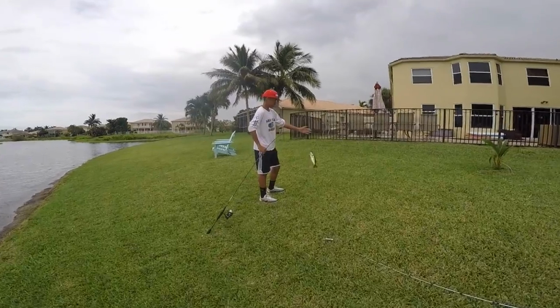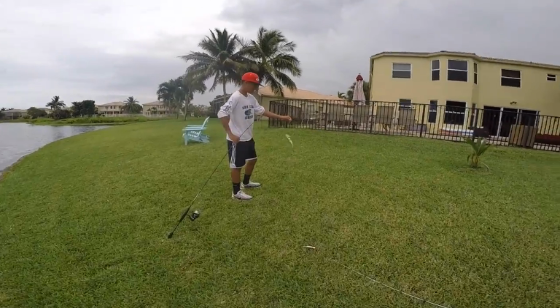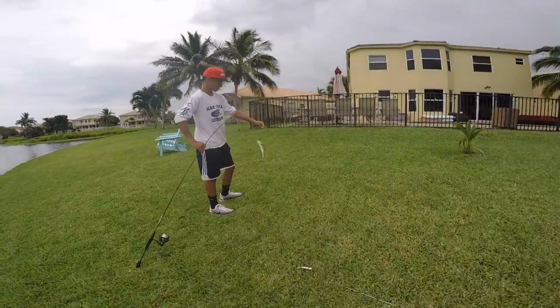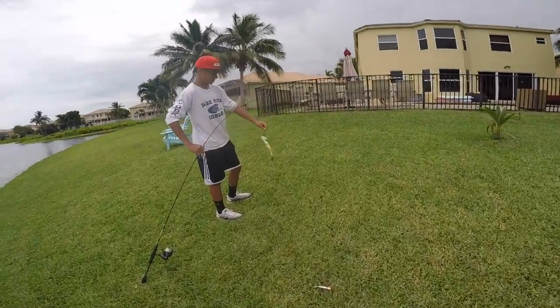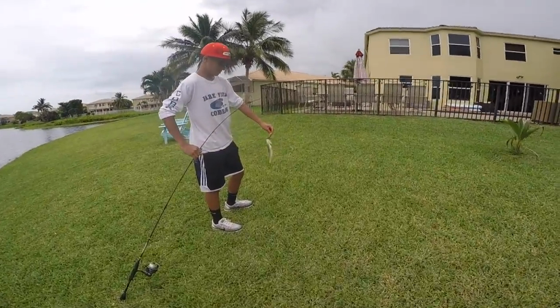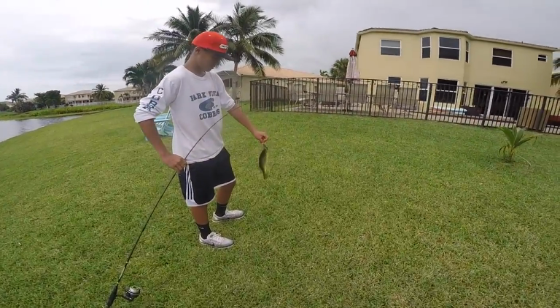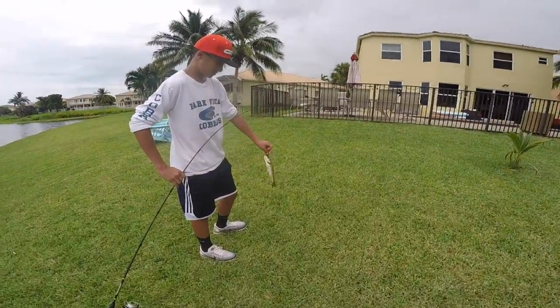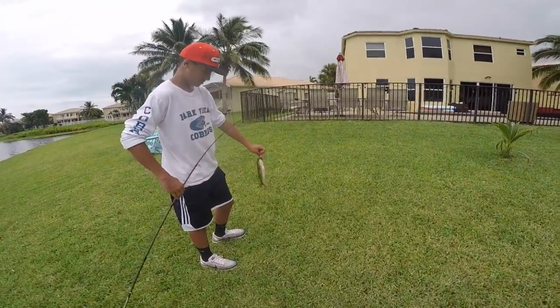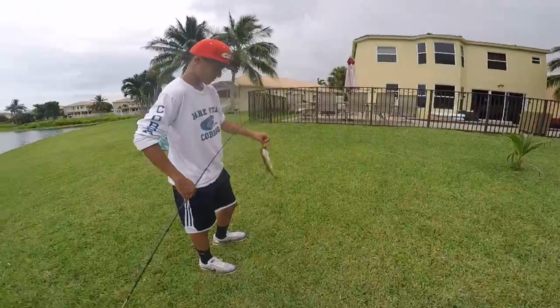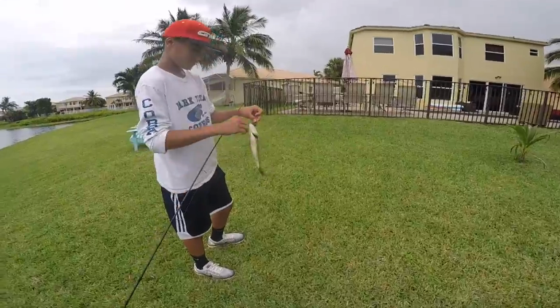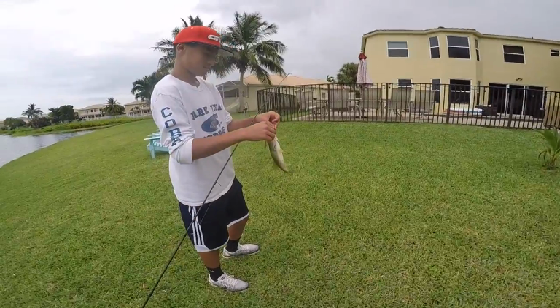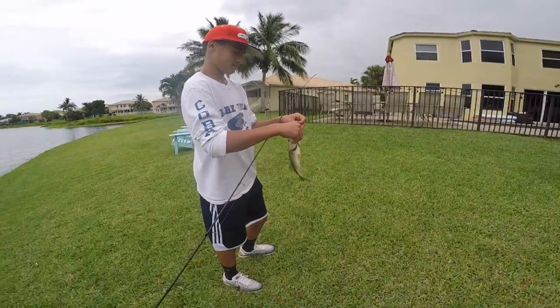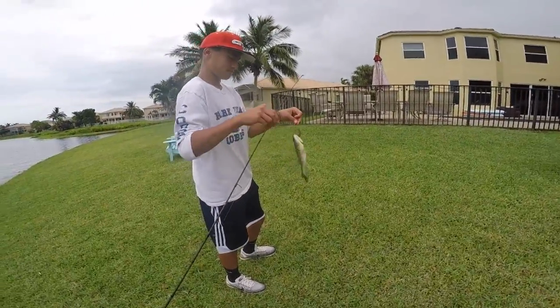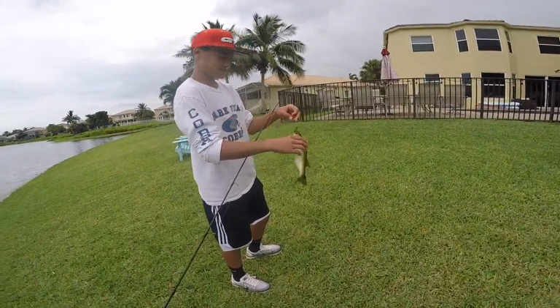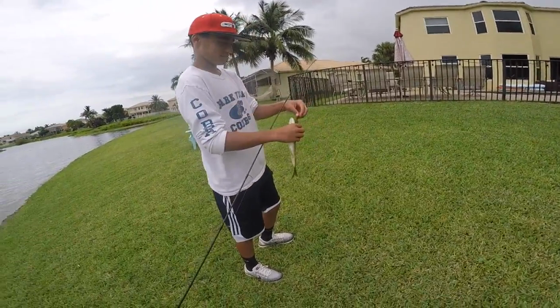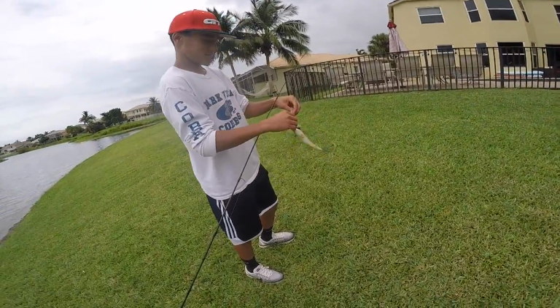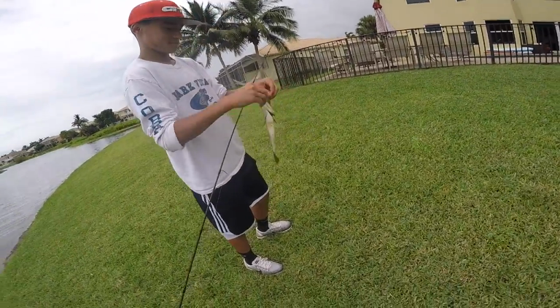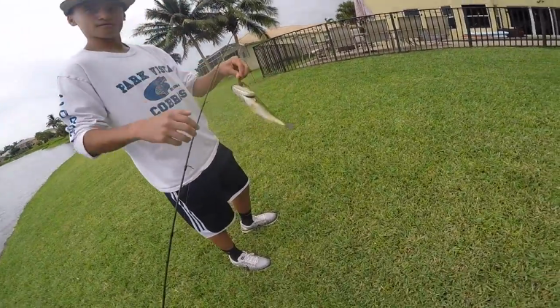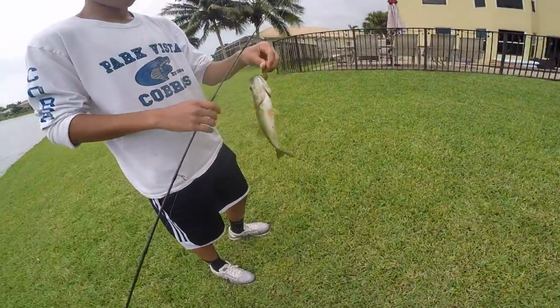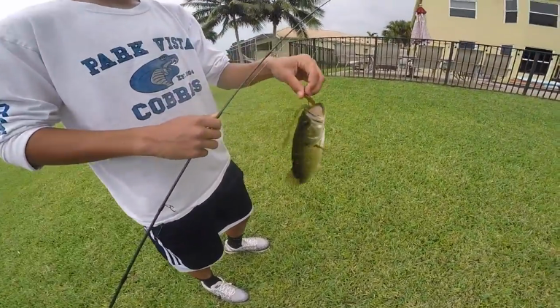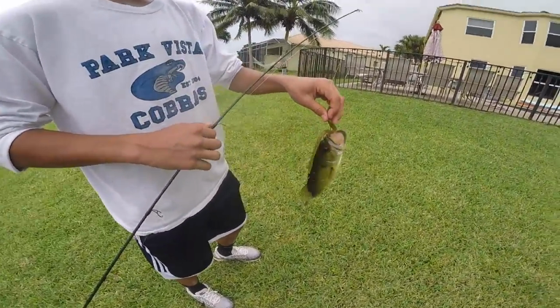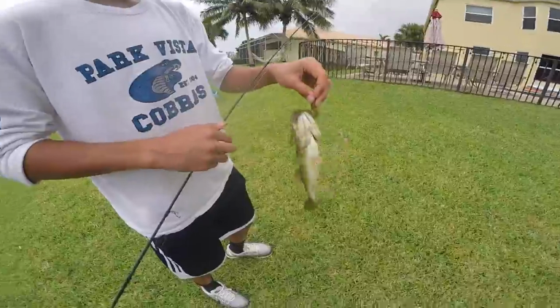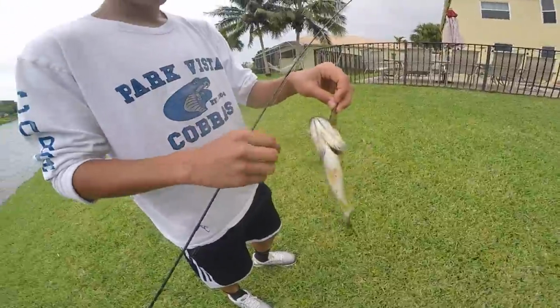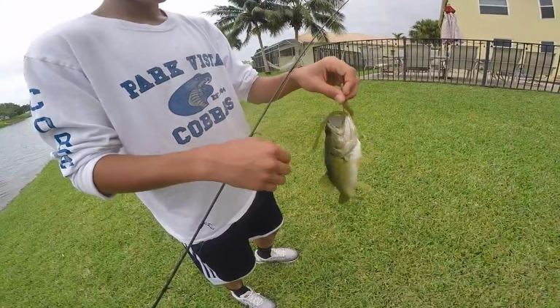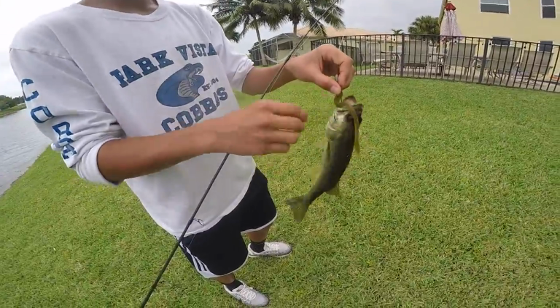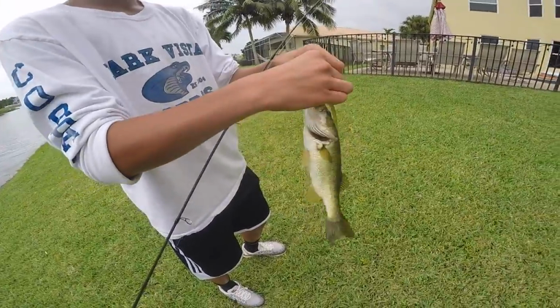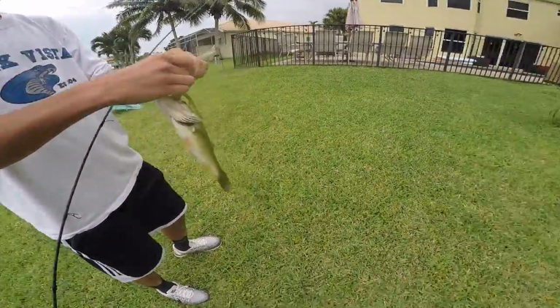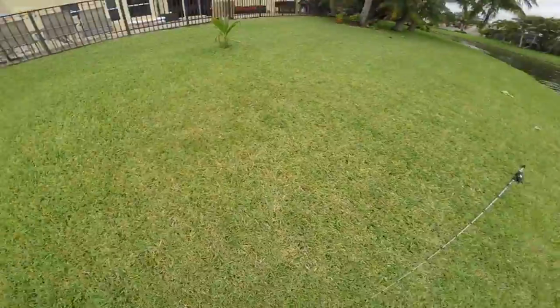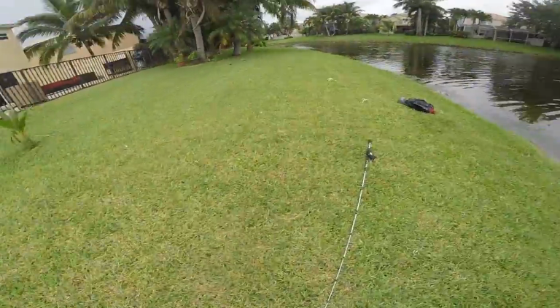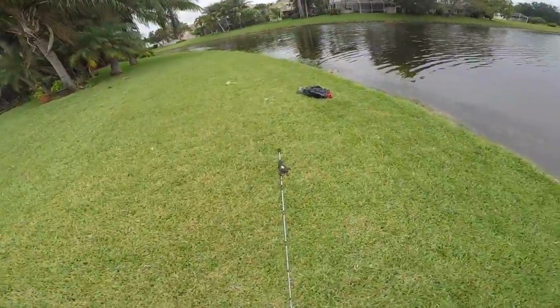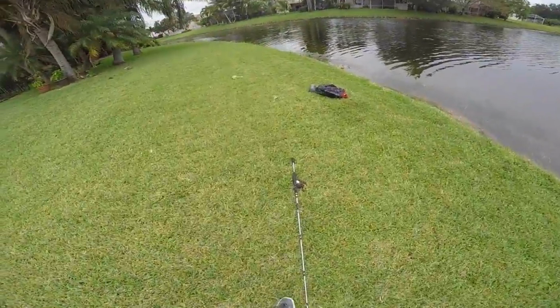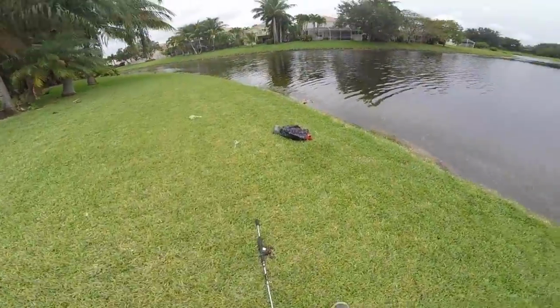Zach got his first little fish. You wanna take him off? No no no, you're gonna hook yourself, bro. Hold him right, flip him. I got you. He's a little loser.